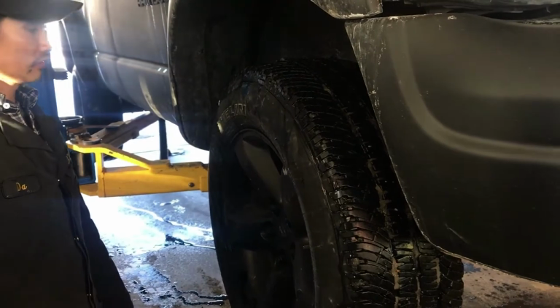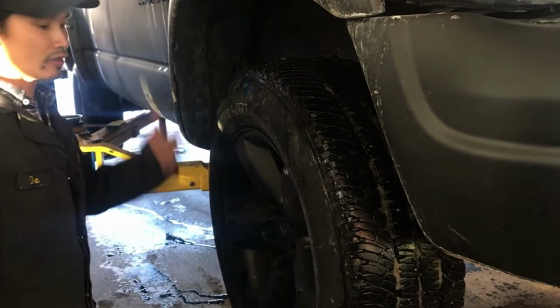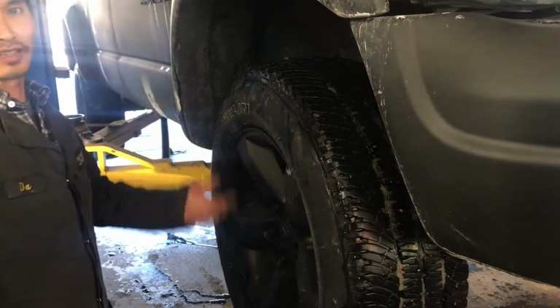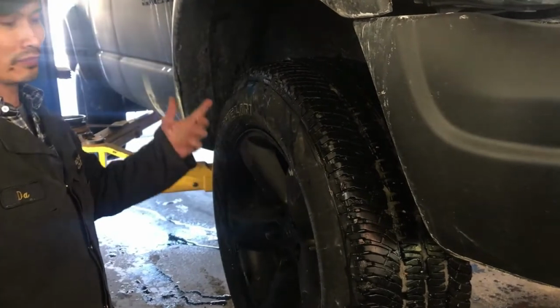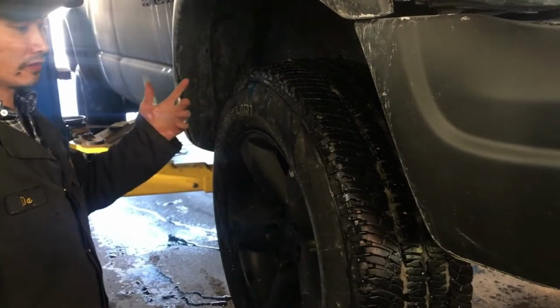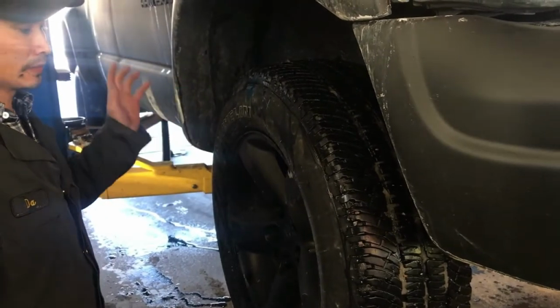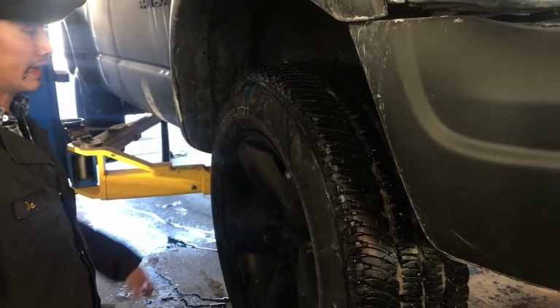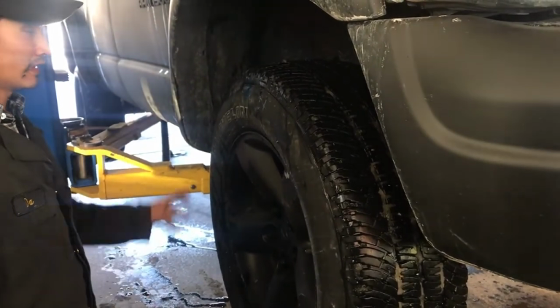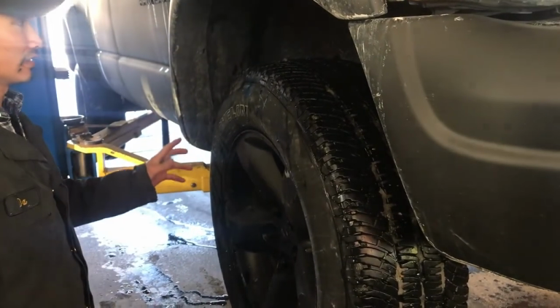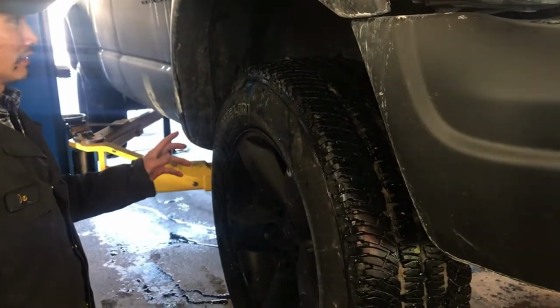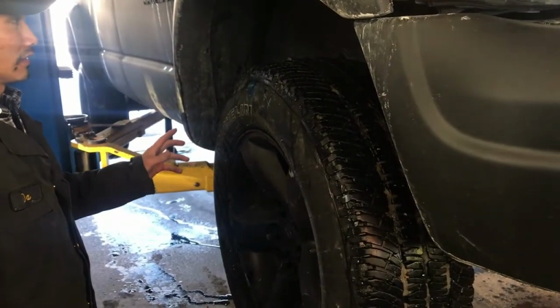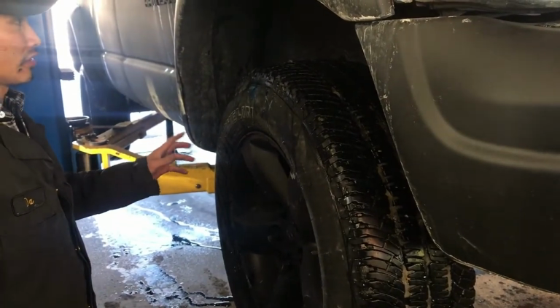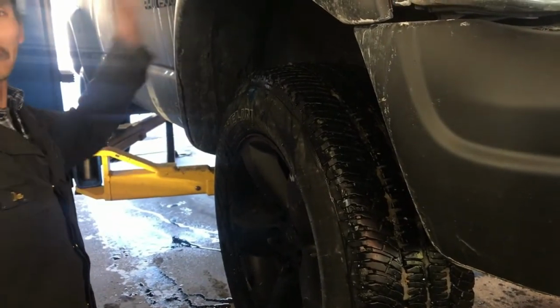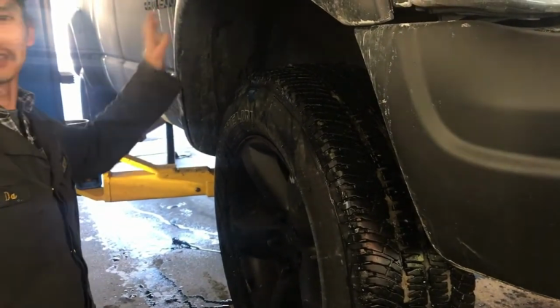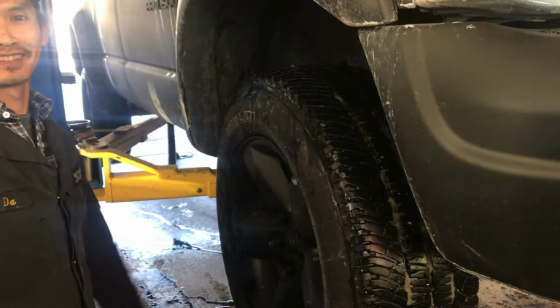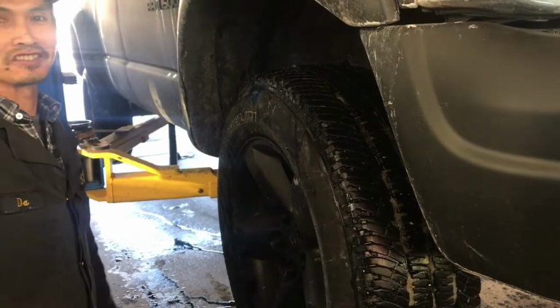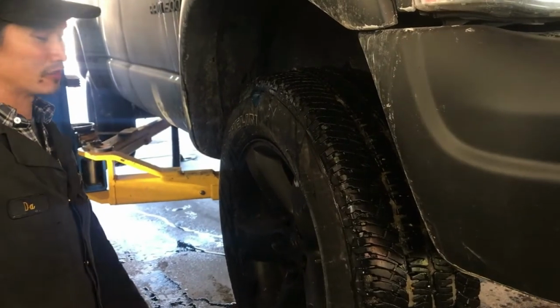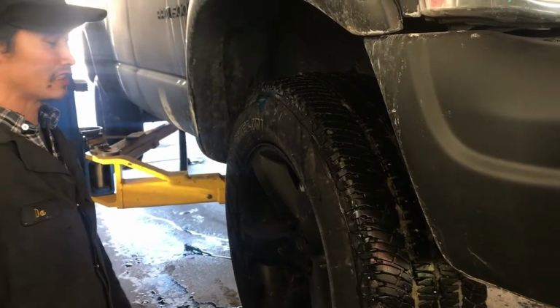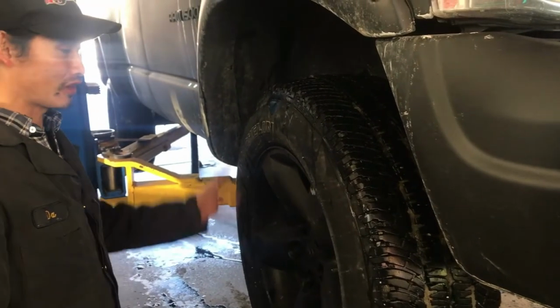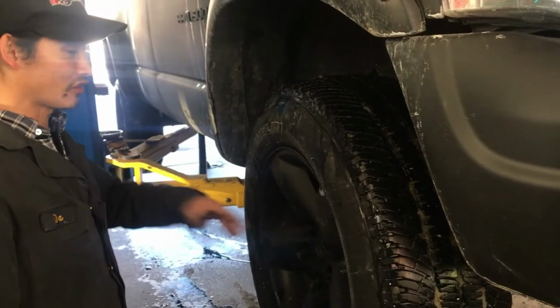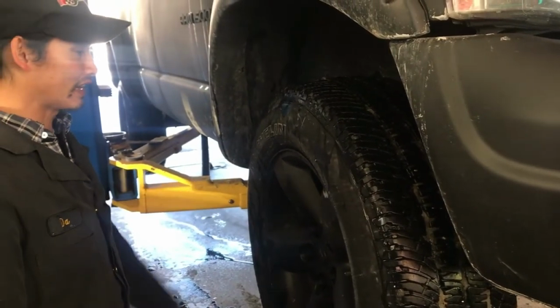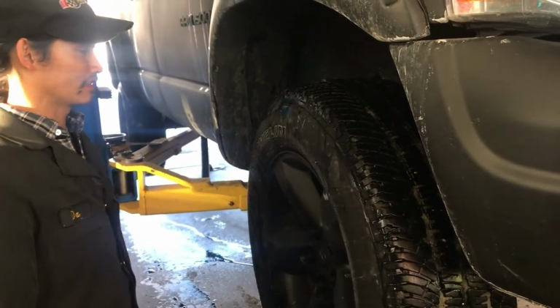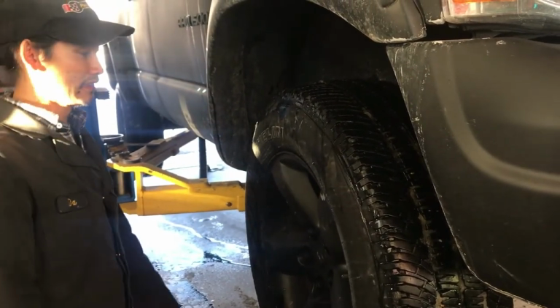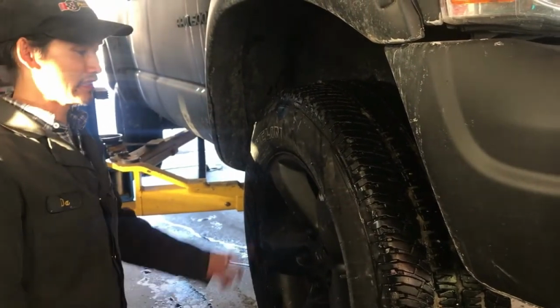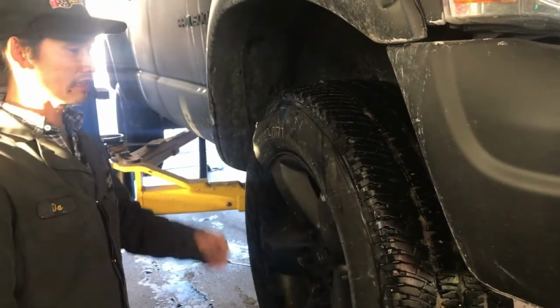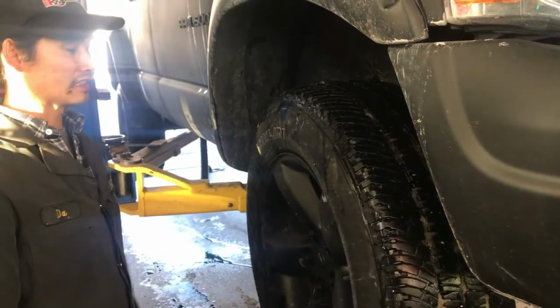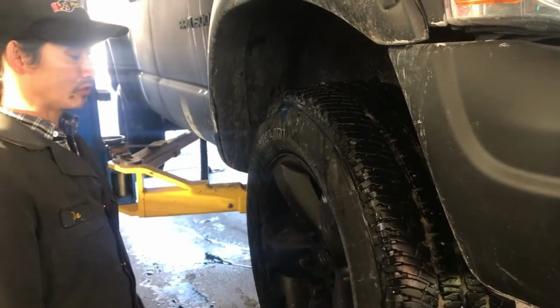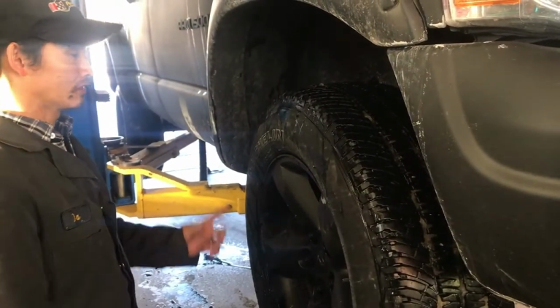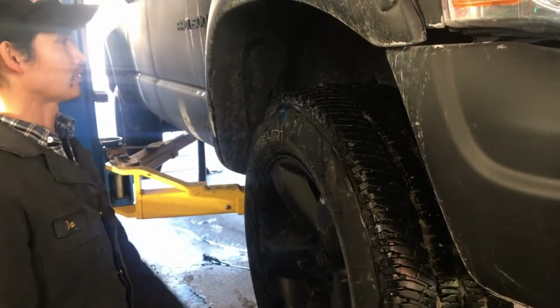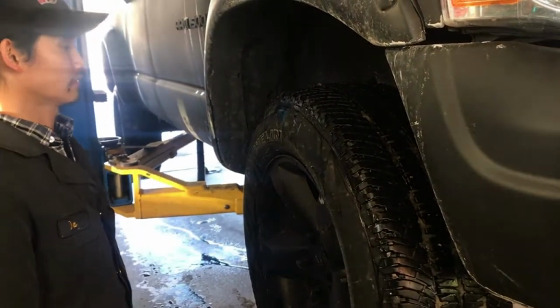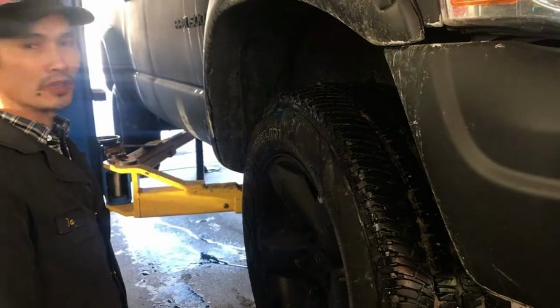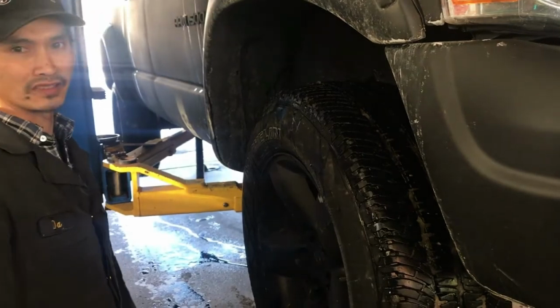Now we're gonna put it up a little bit higher and I've got someone in the truck so she can drive on the lift so we can listen to the front wheel bearing.